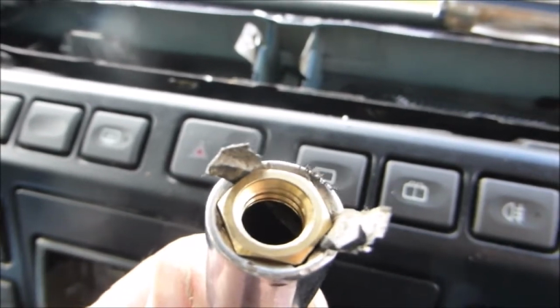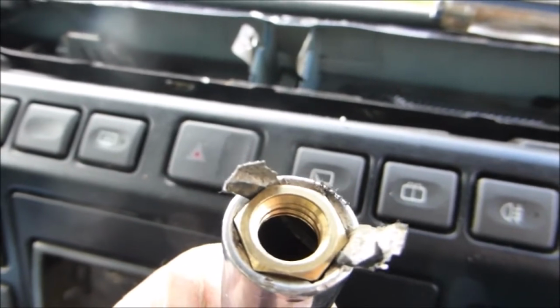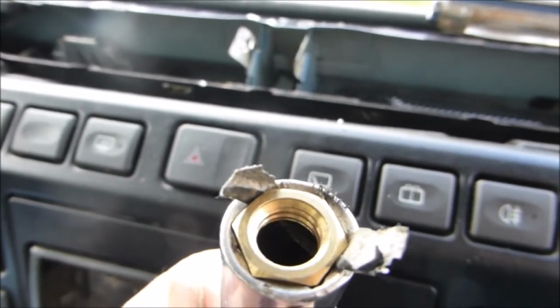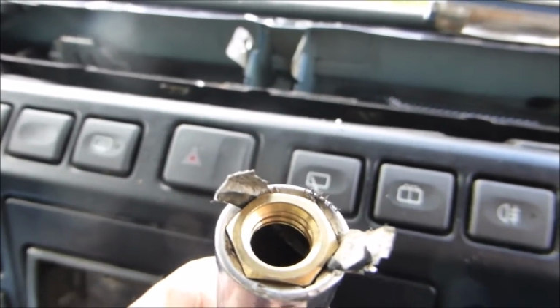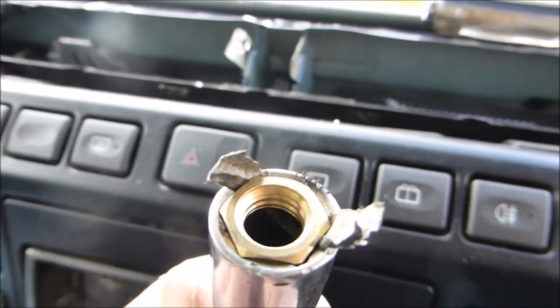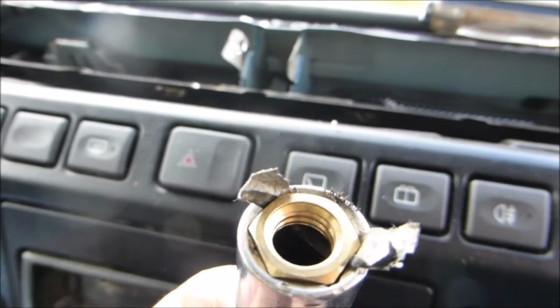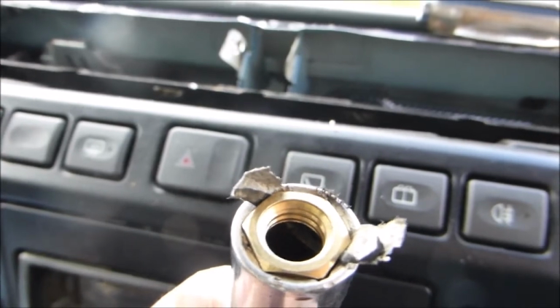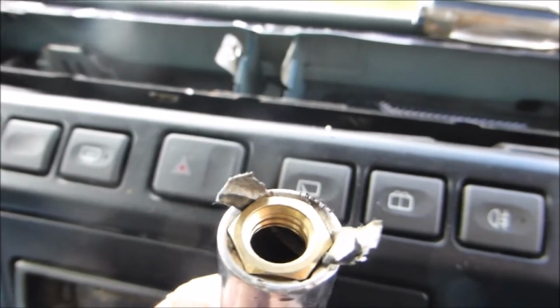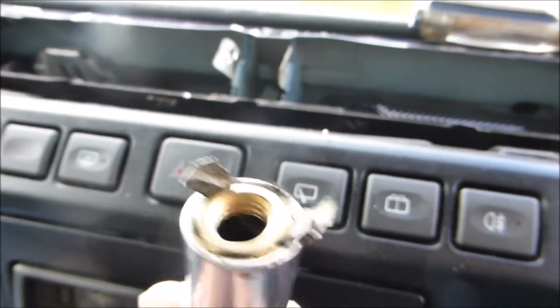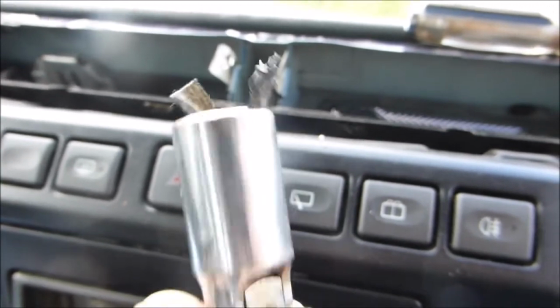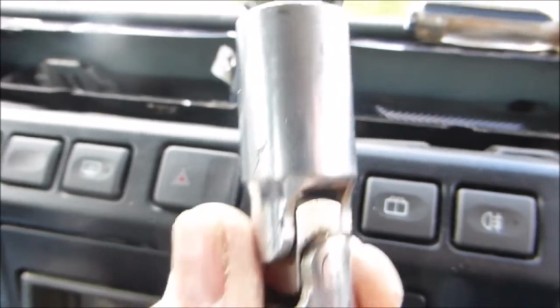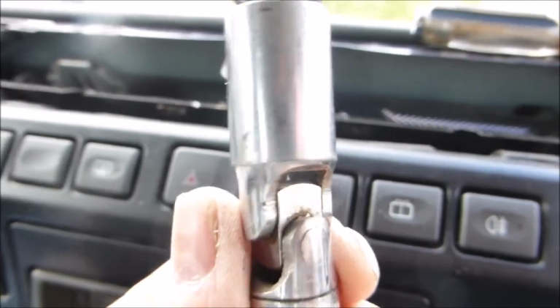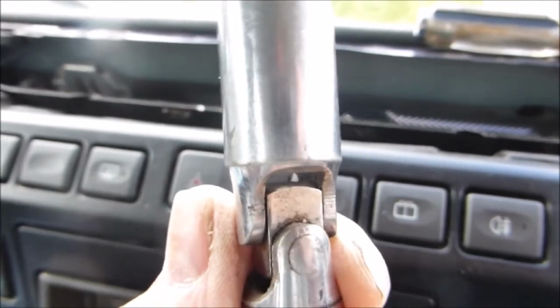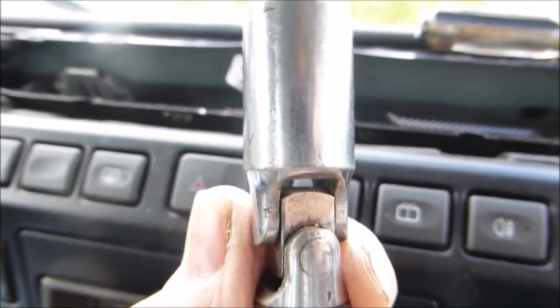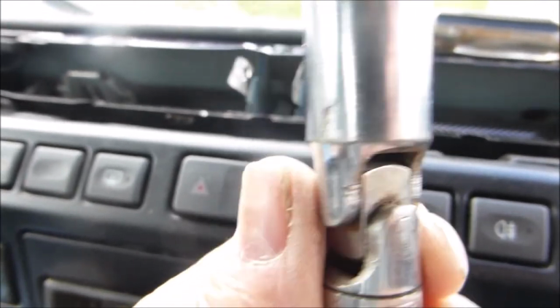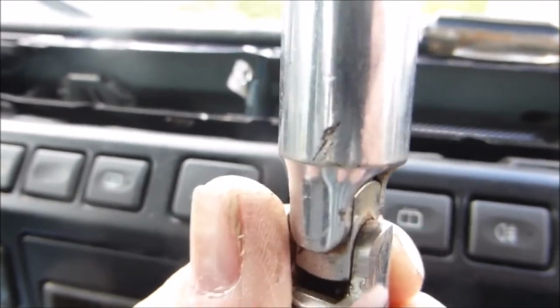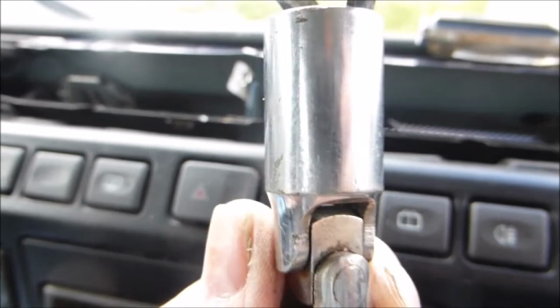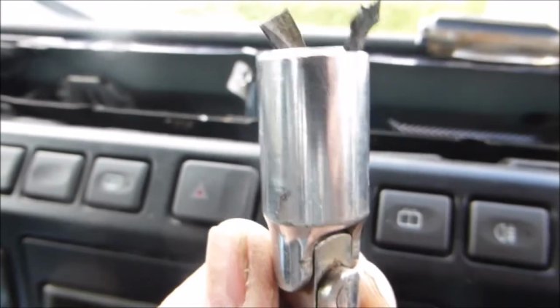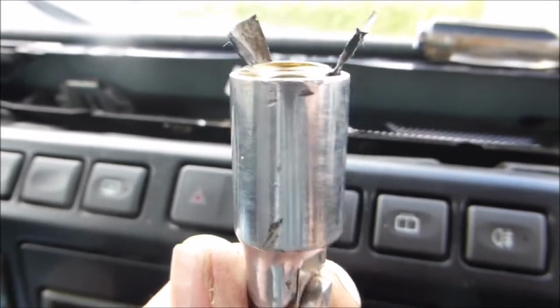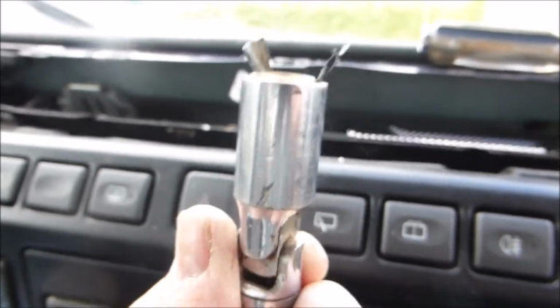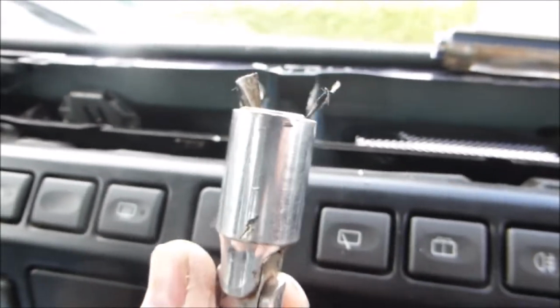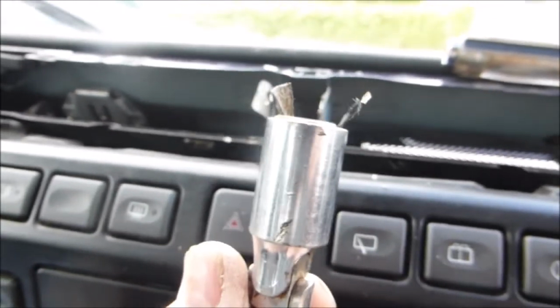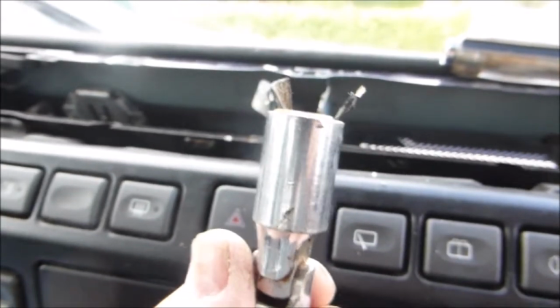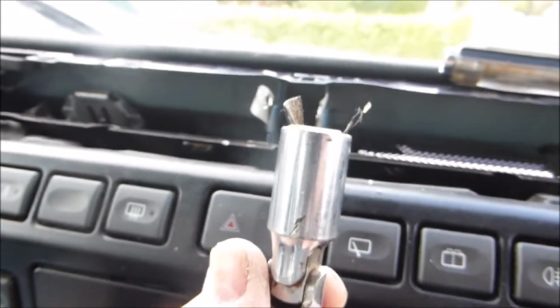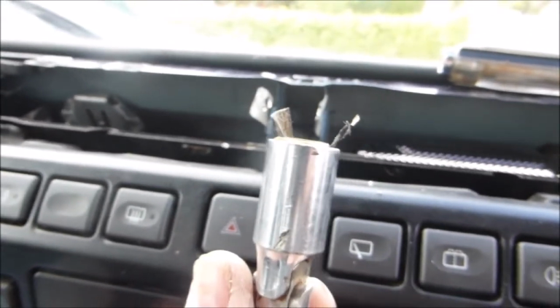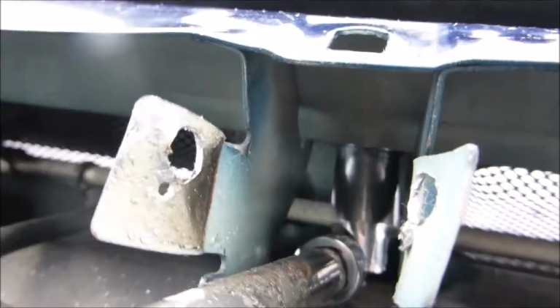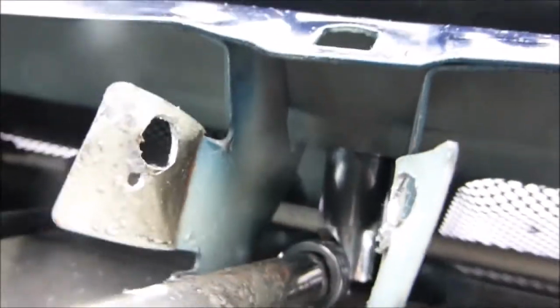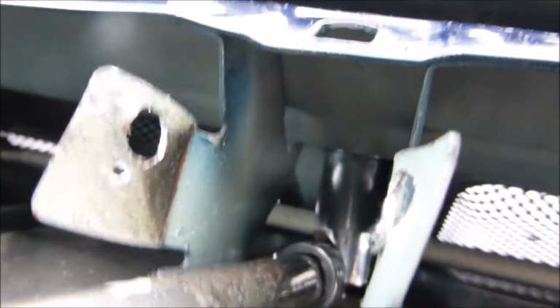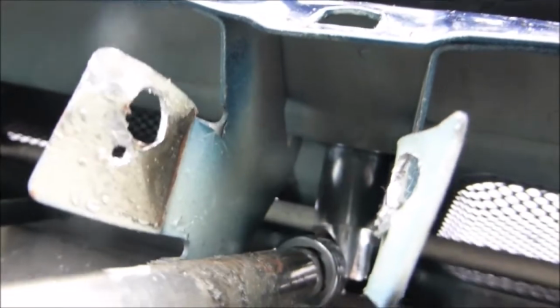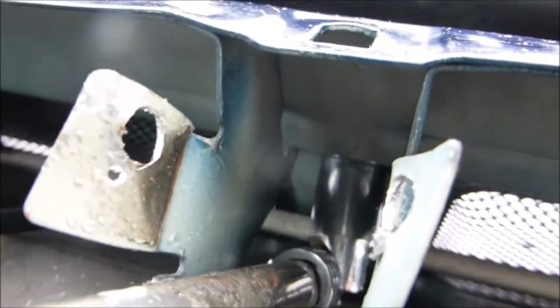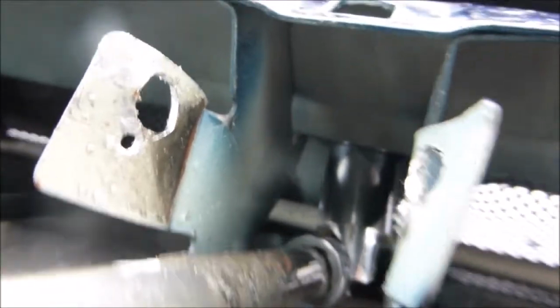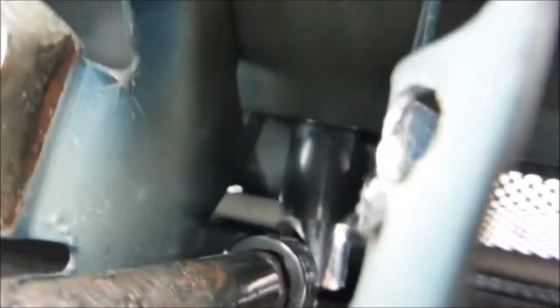You can see I've jammed the new brass nut in there with a piece of tape so it doesn't fall further down, so I can start it. And I've got this universal one which will take the bend and allow me to tighten it — there it is, tightened up.